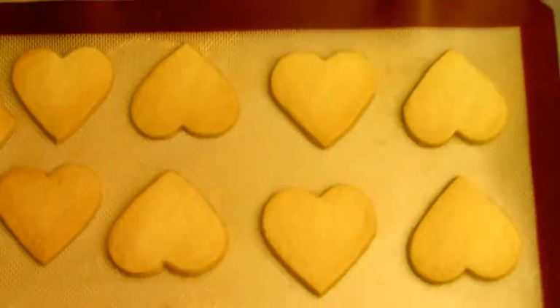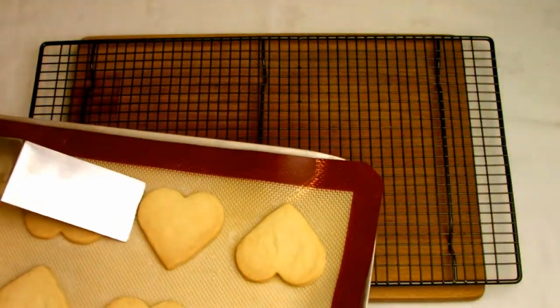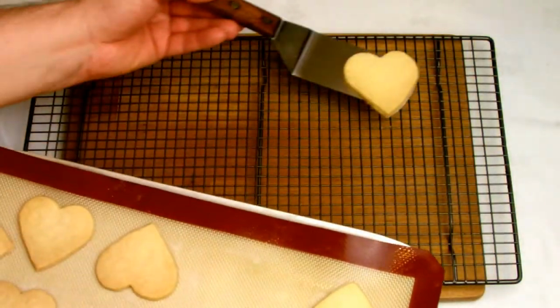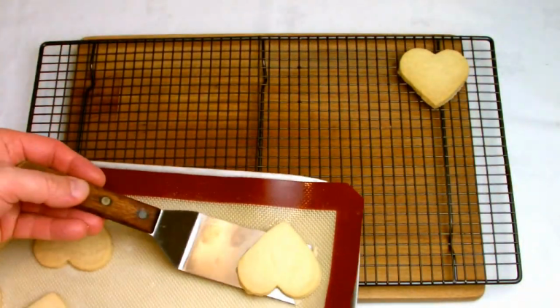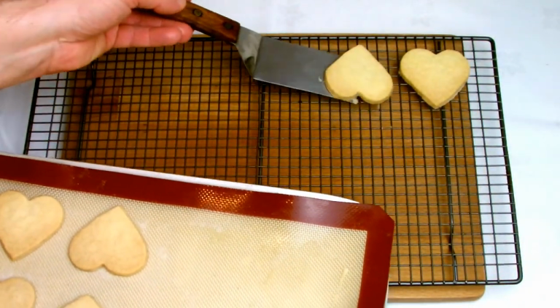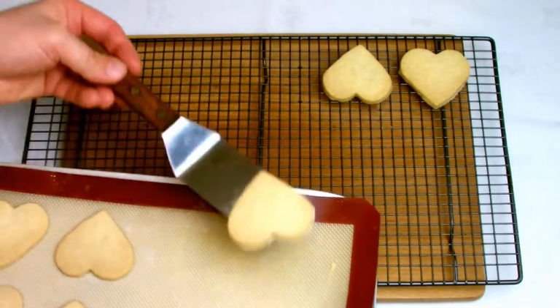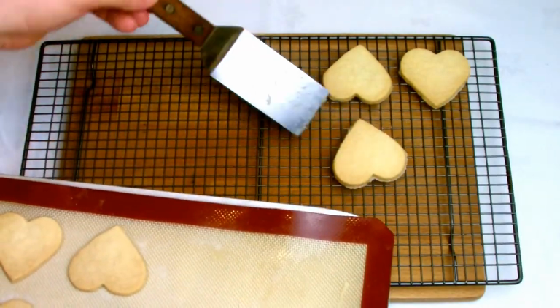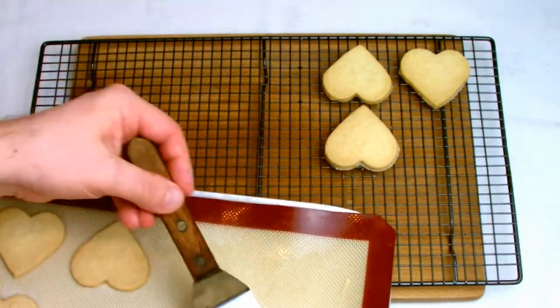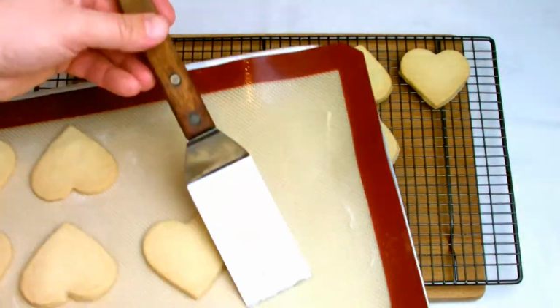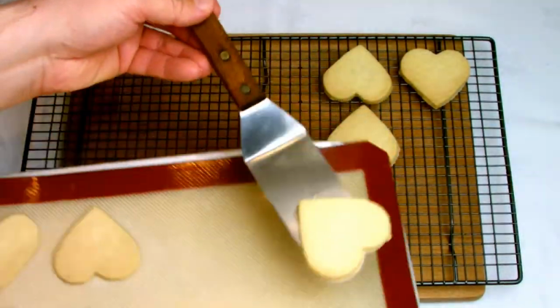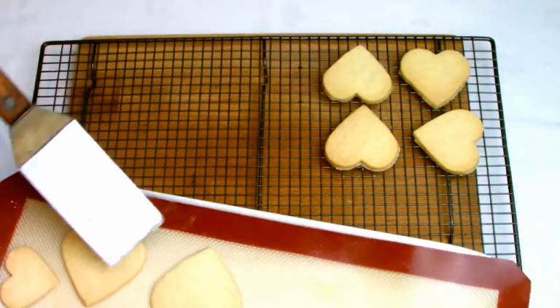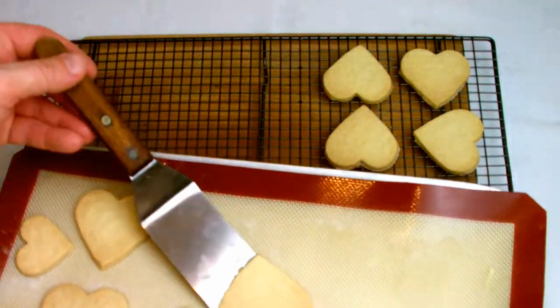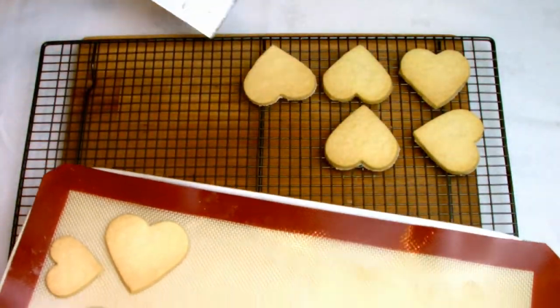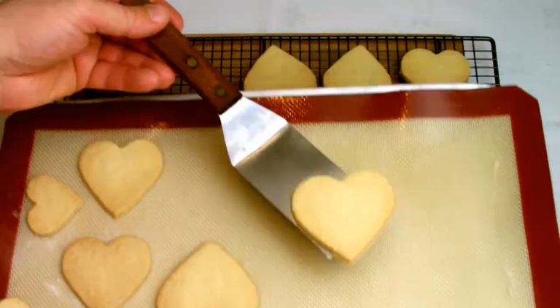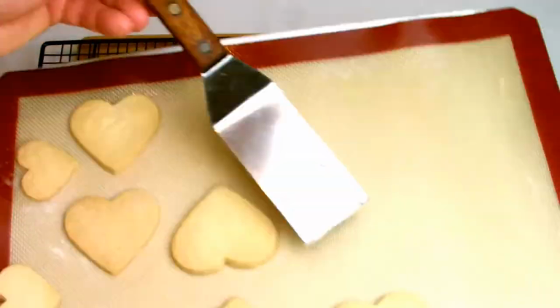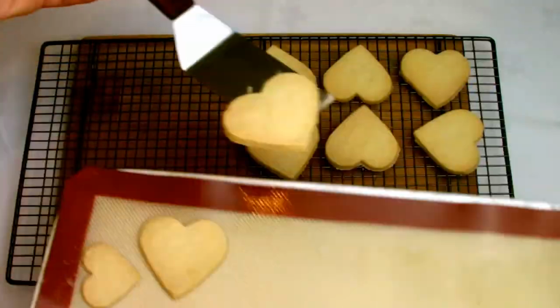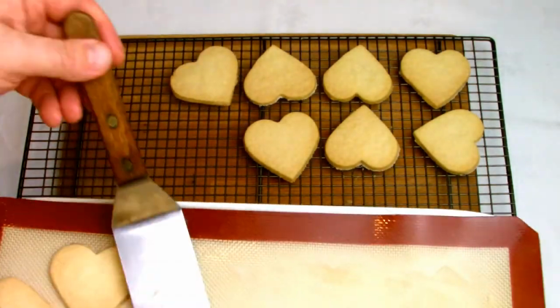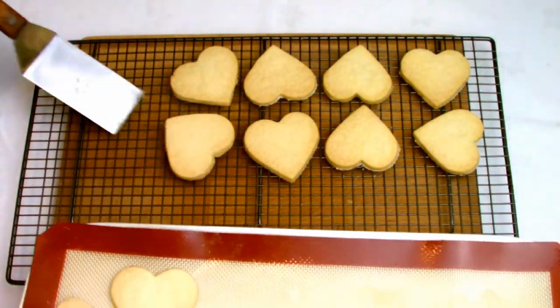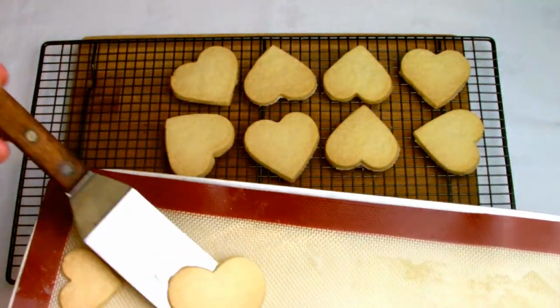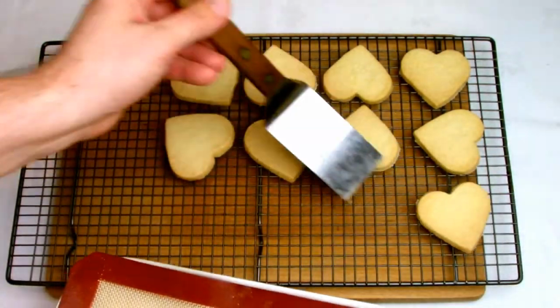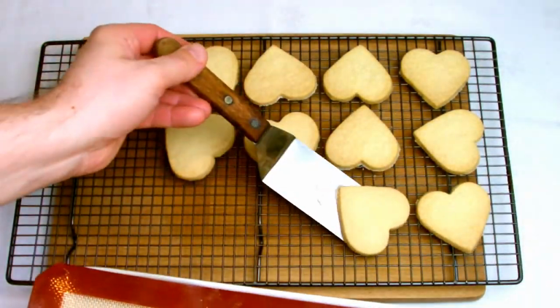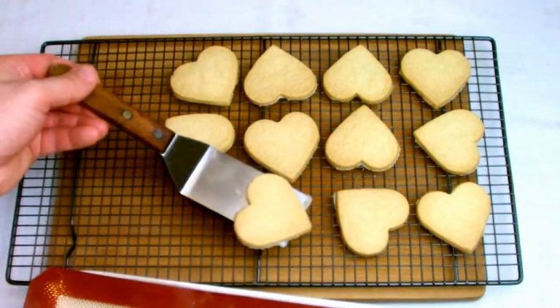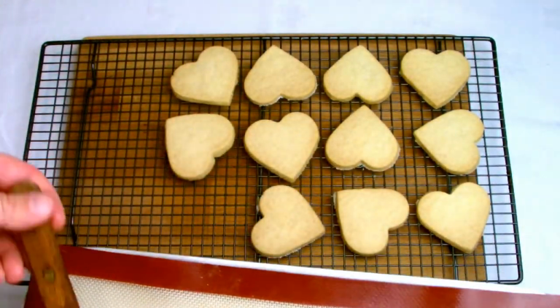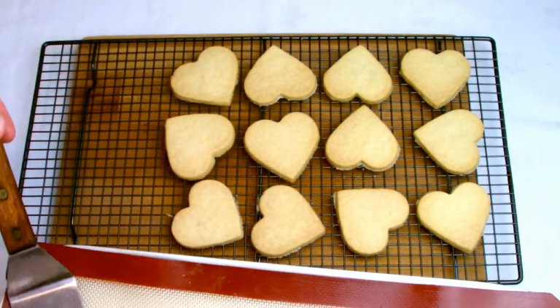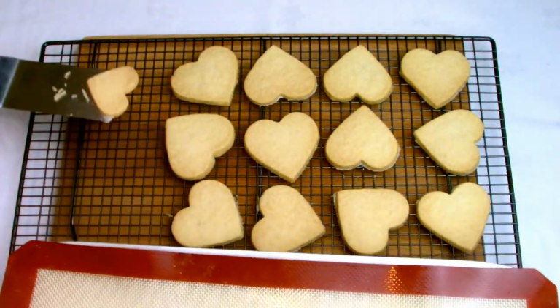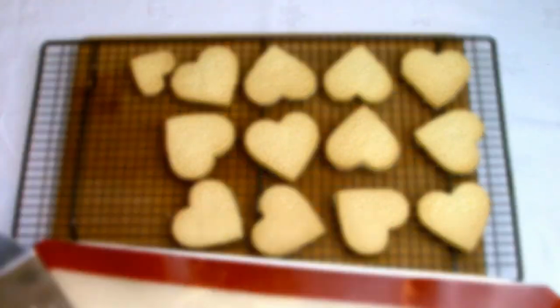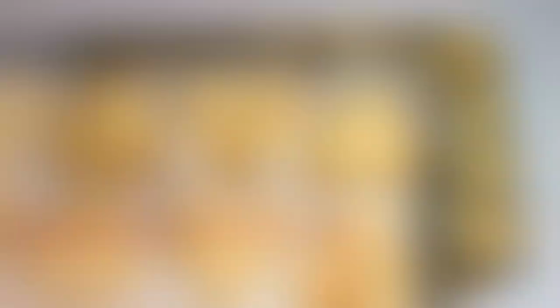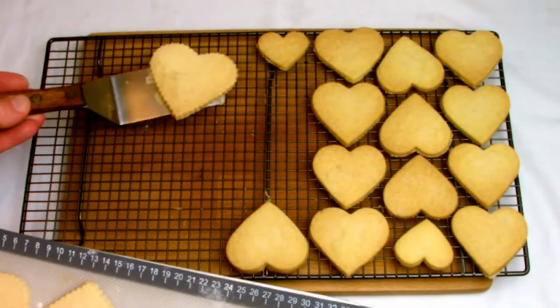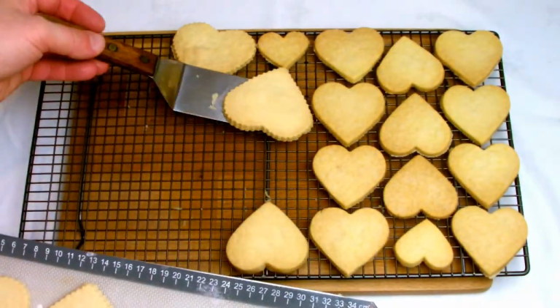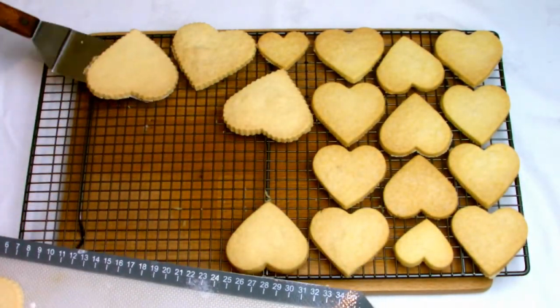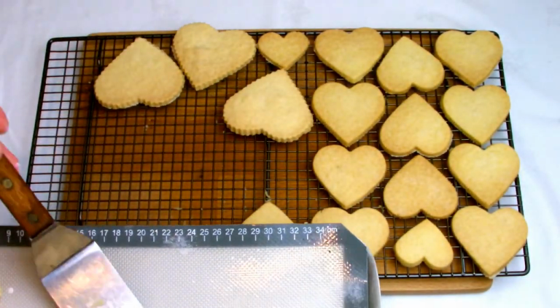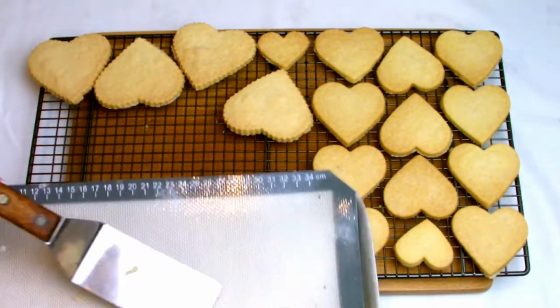Once your shortbreads have been baked, they'll have a nice golden colour to them. Remove them from the oven and then immediately transfer them straight from the baking tray onto a cooling rack. It's important that they cool as quickly as possible, as any delay in cooling them will cause them to not be so crumbly later on.